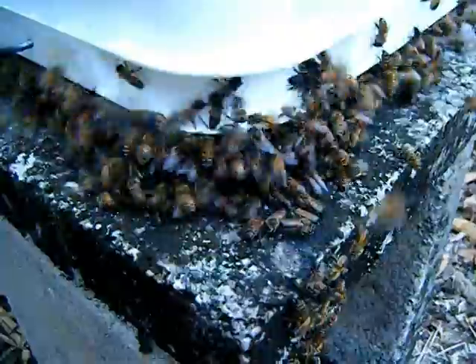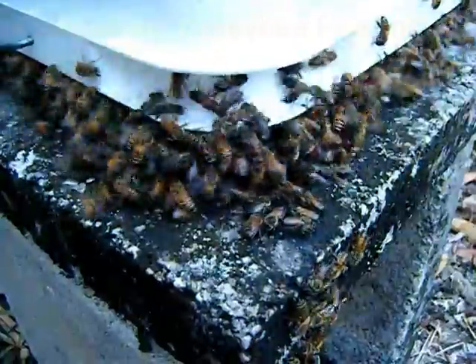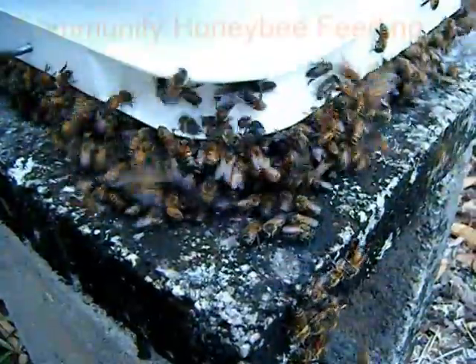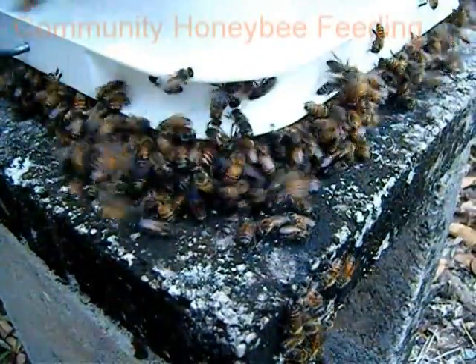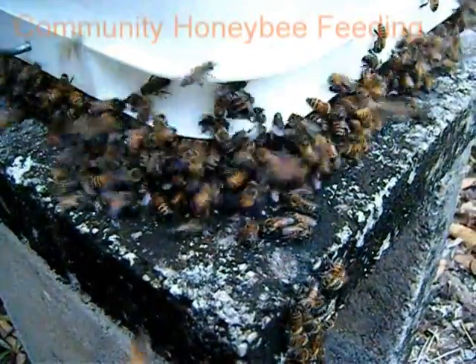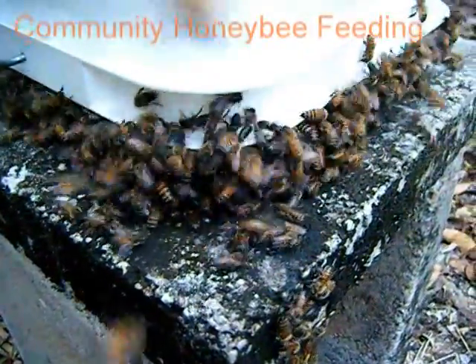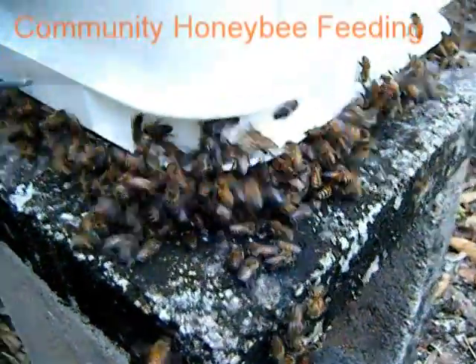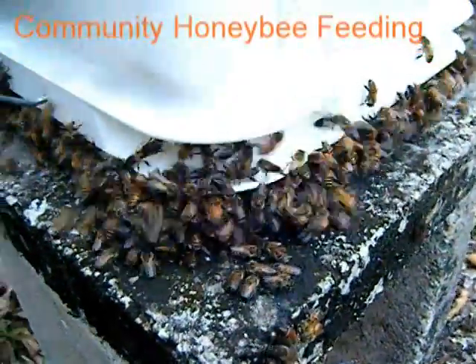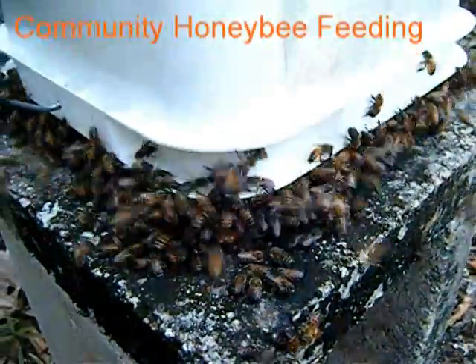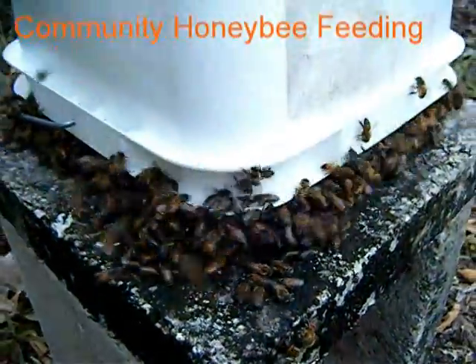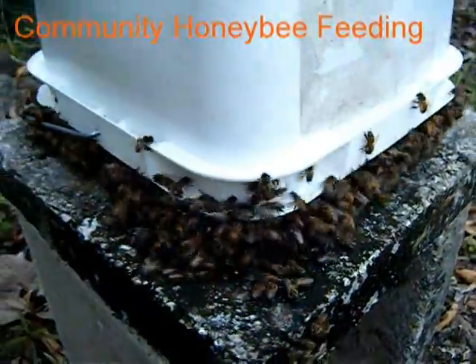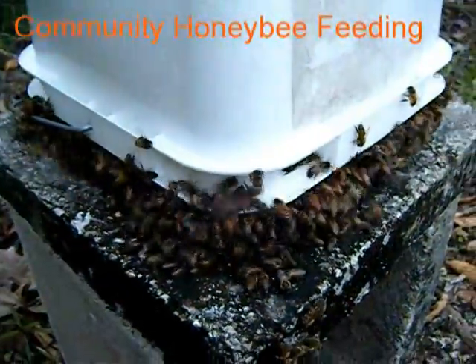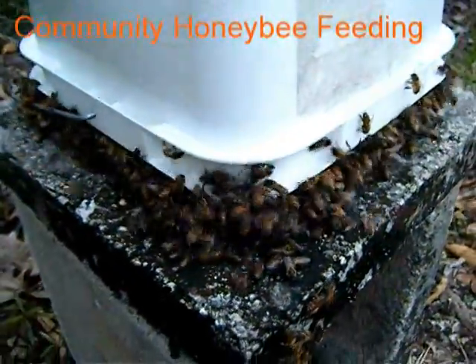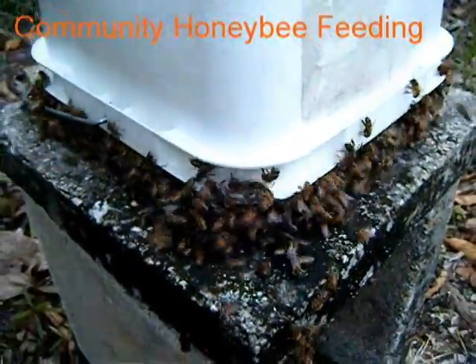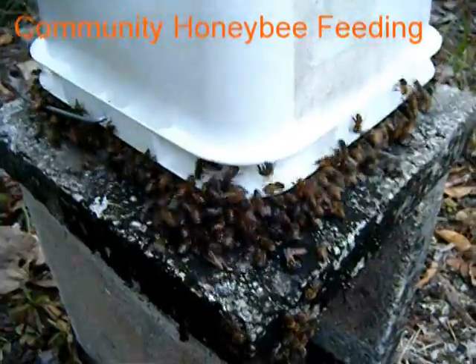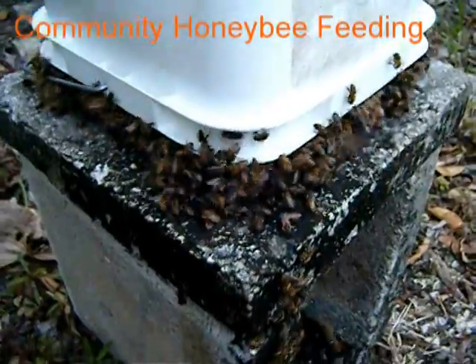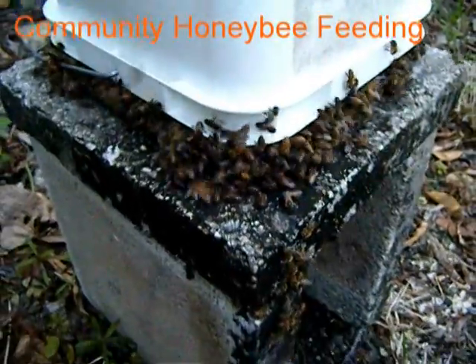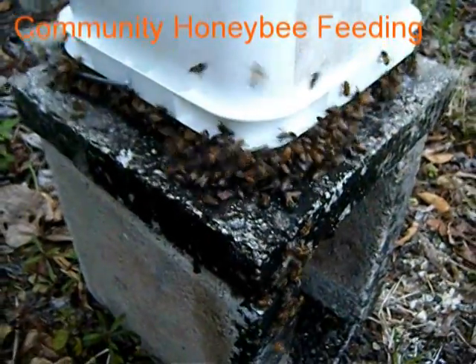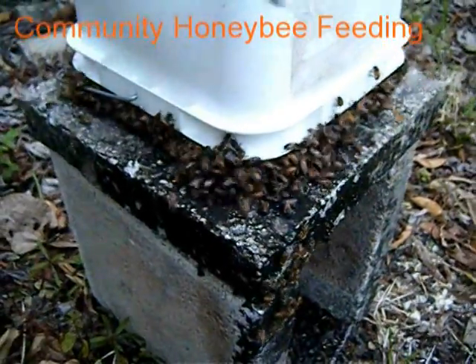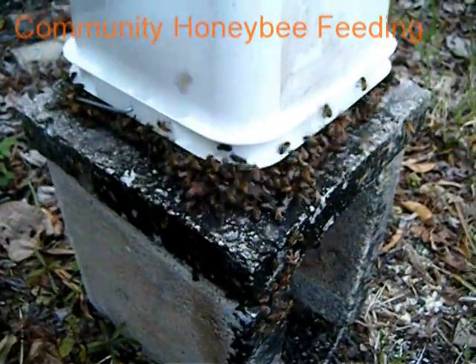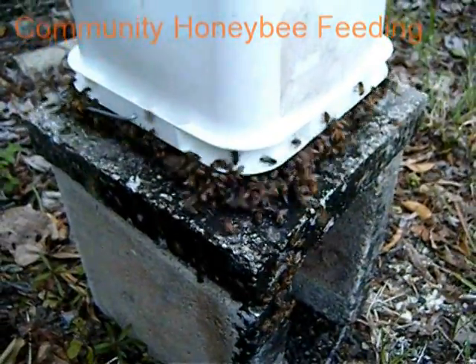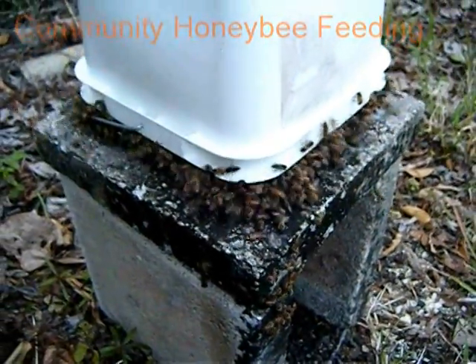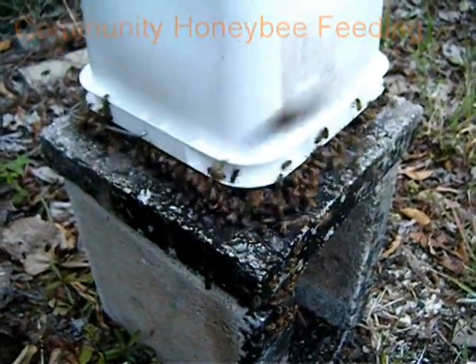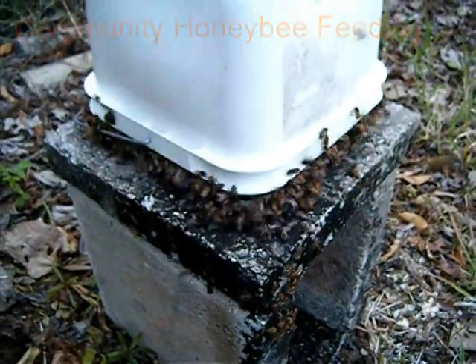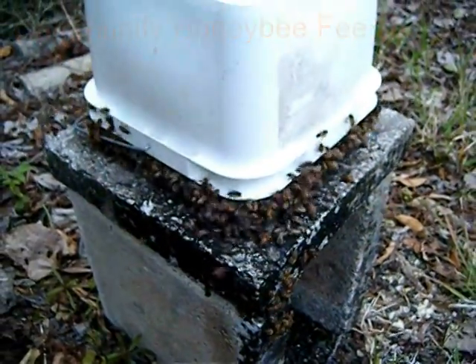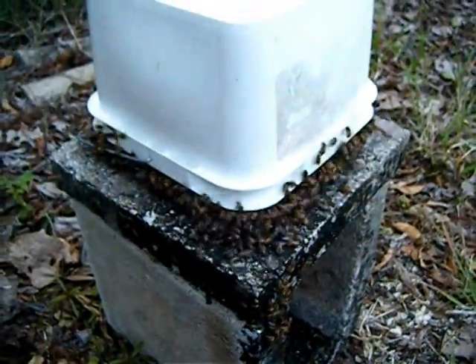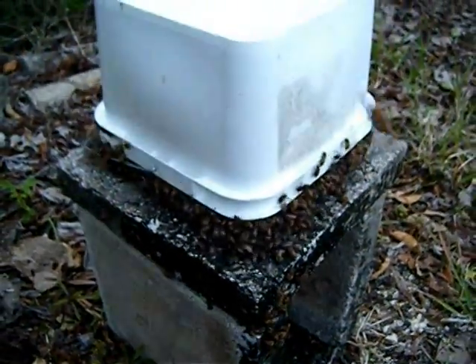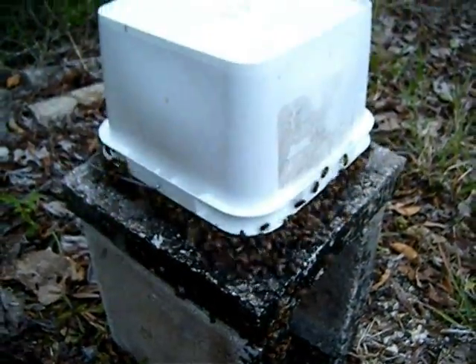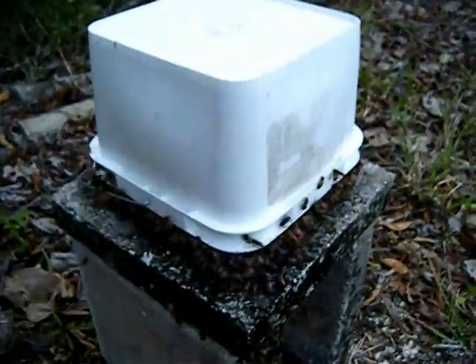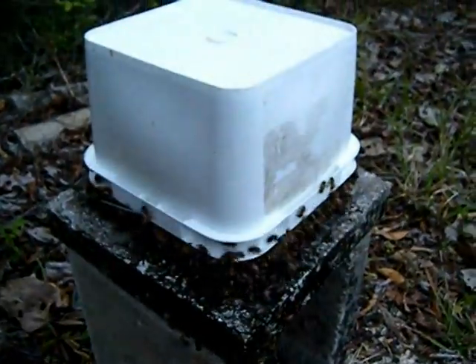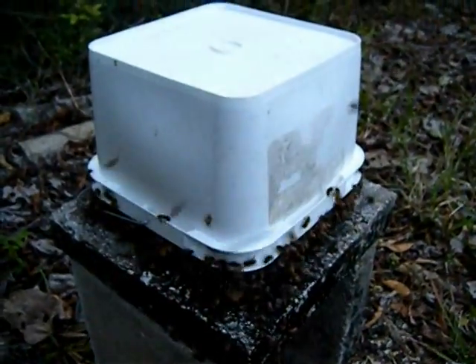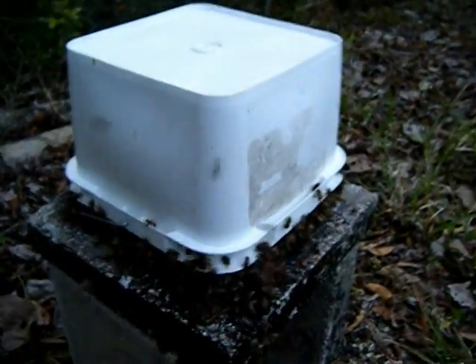This is a short clip on two different types of community honey bee feeding. Warning: this should not be done around your hives or in your apiary. It should be done around 30 yards or so away from your apiary.